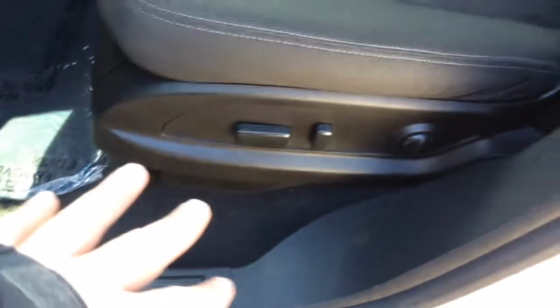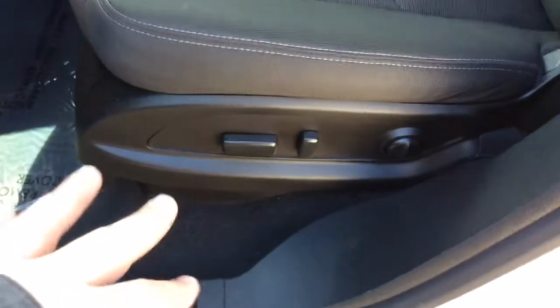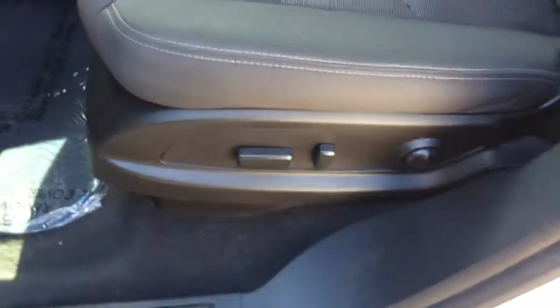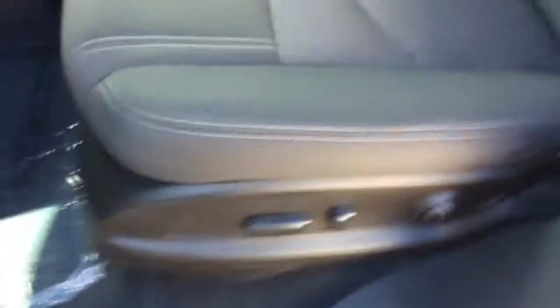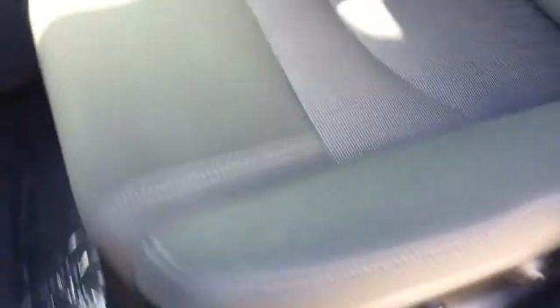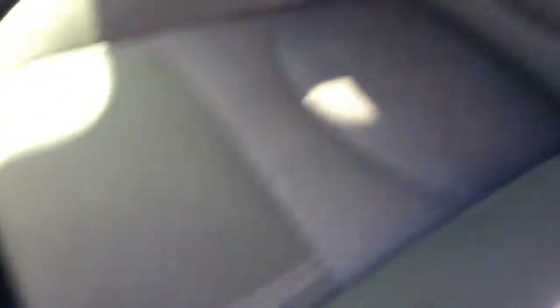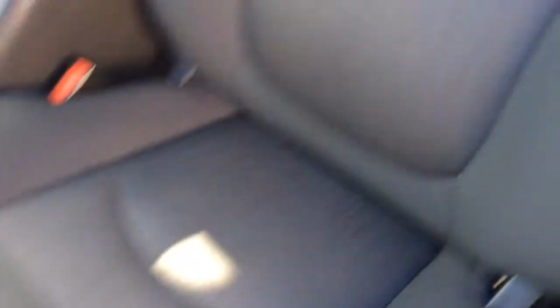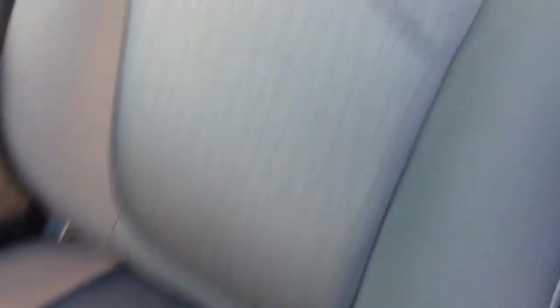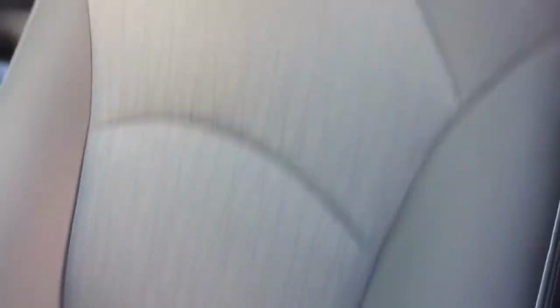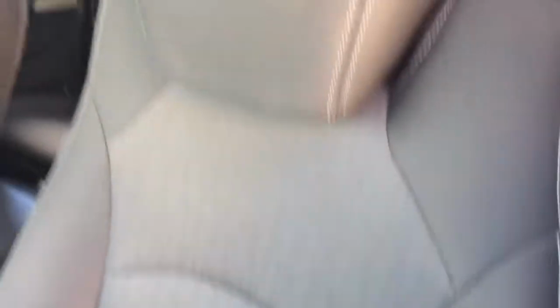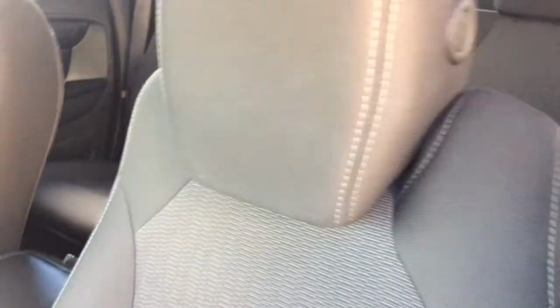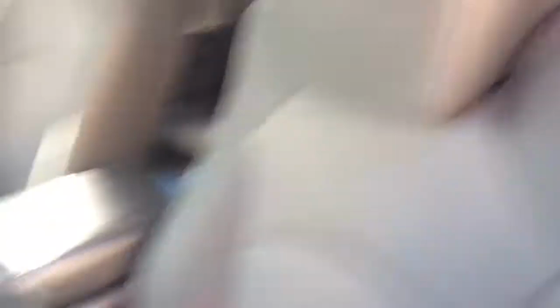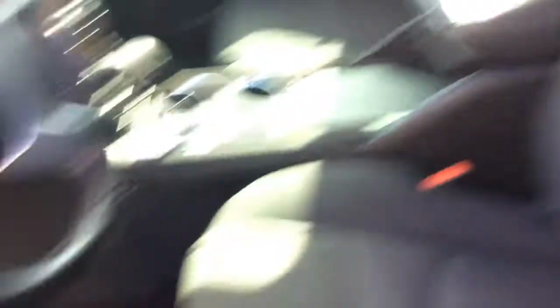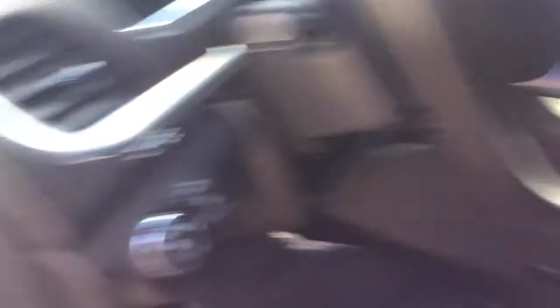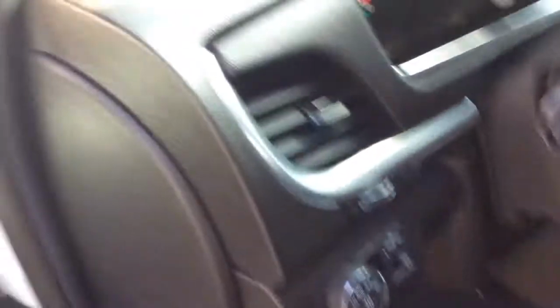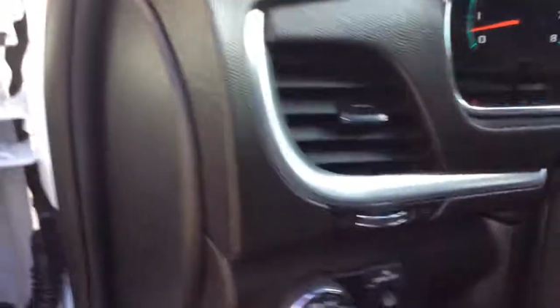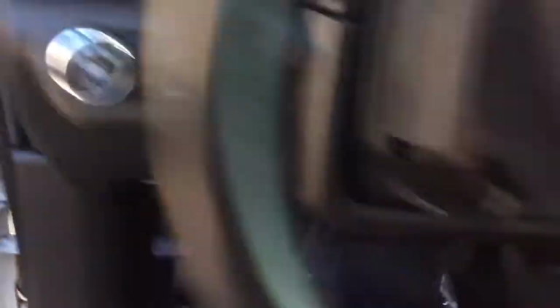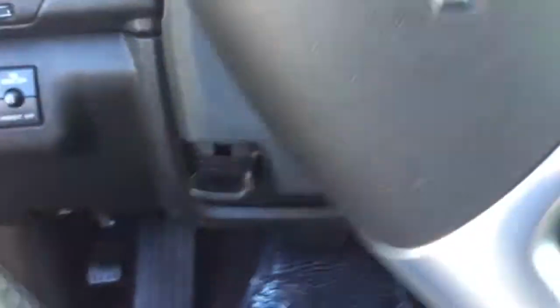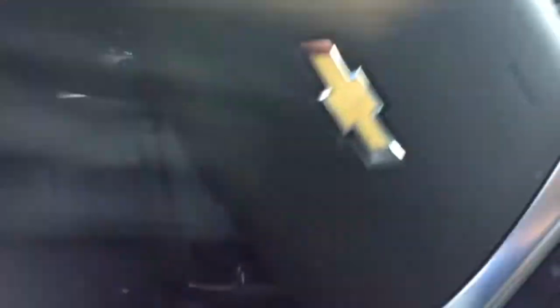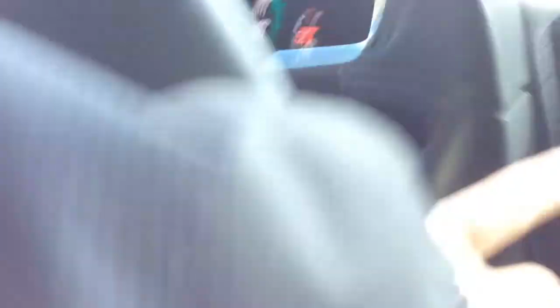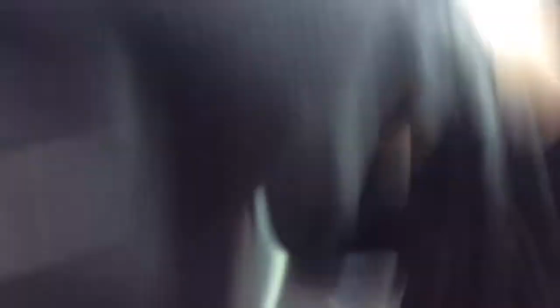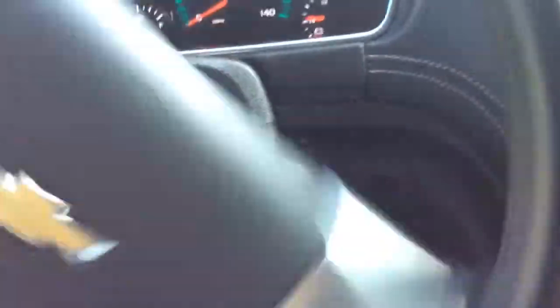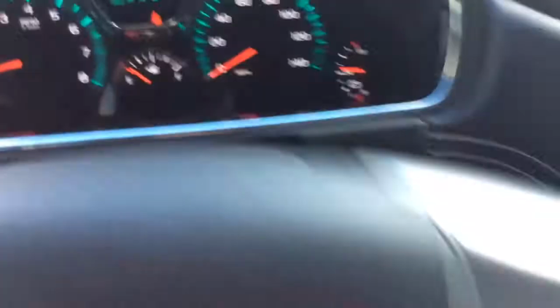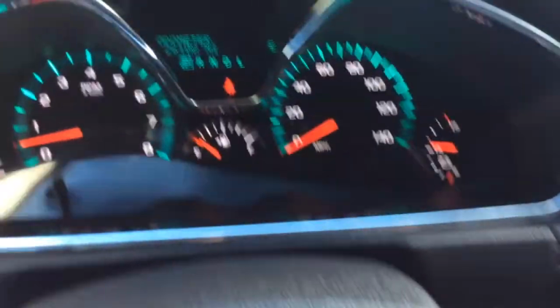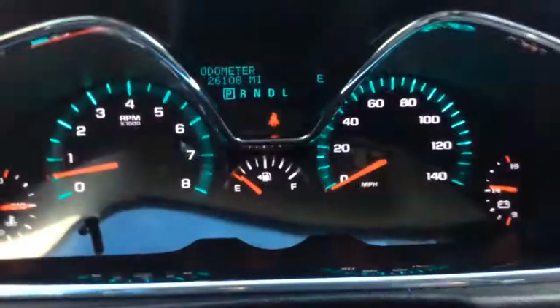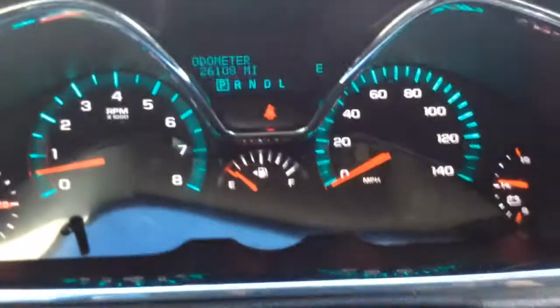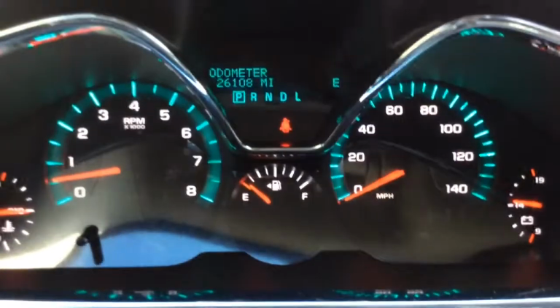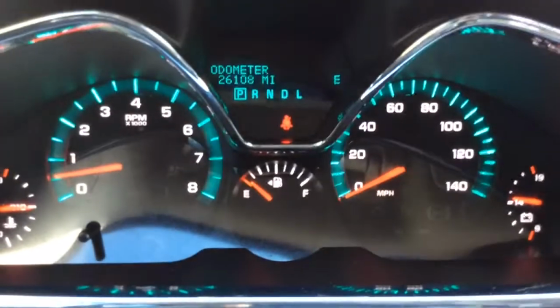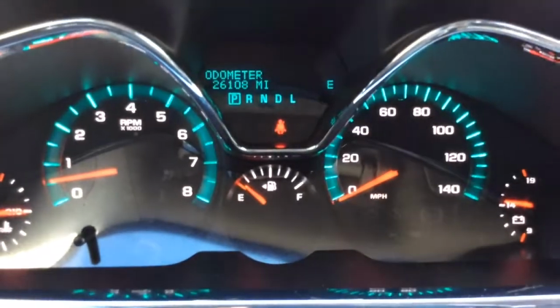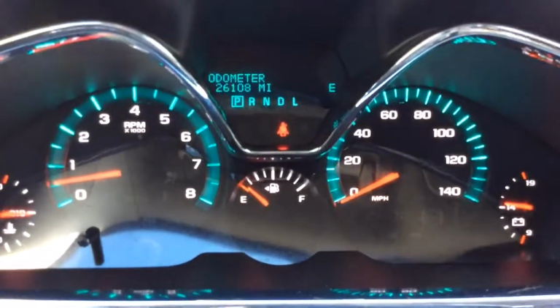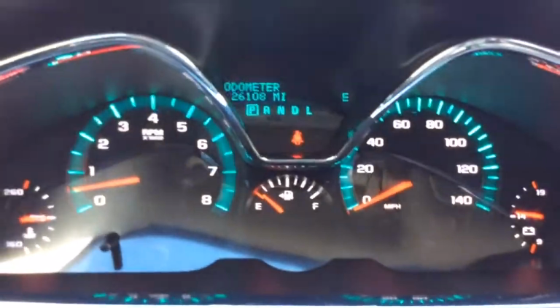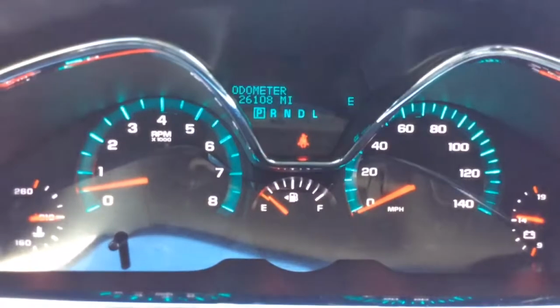You have a power driver seat and black cloth interior. Just want to show you the nice clean vehicle inside and out. The seat inside here — let me straighten the wheel up — has just 26,000 miles on it, 26,108.